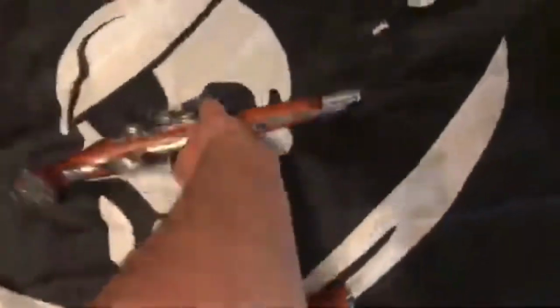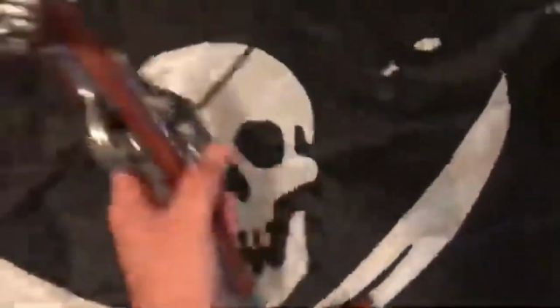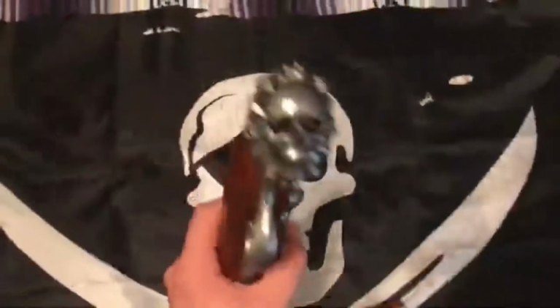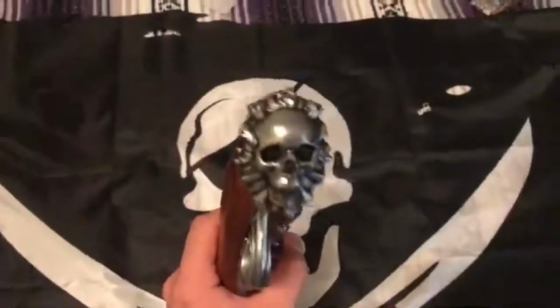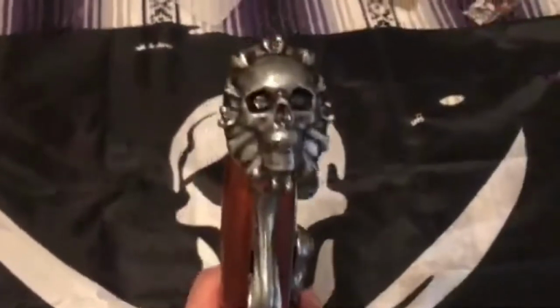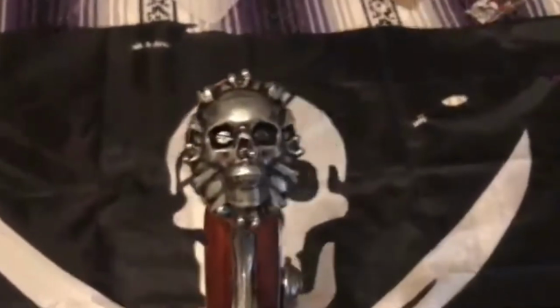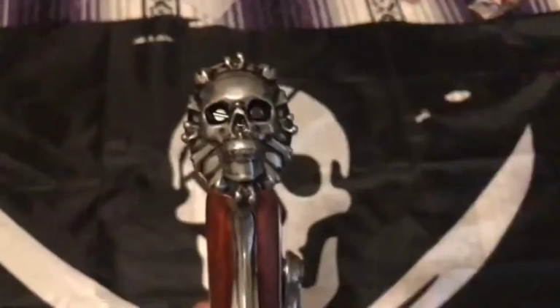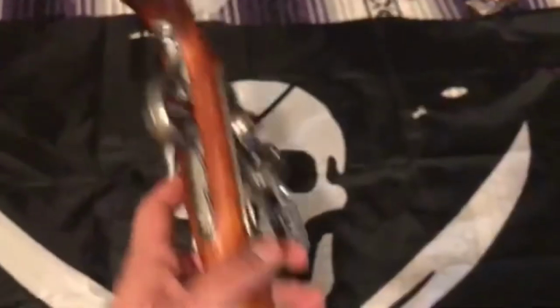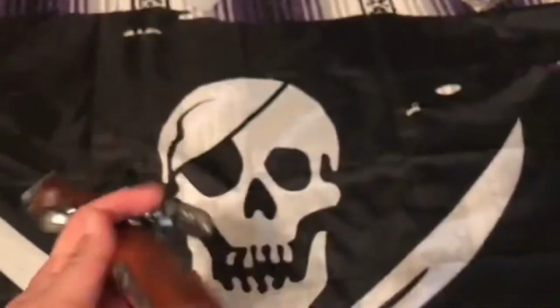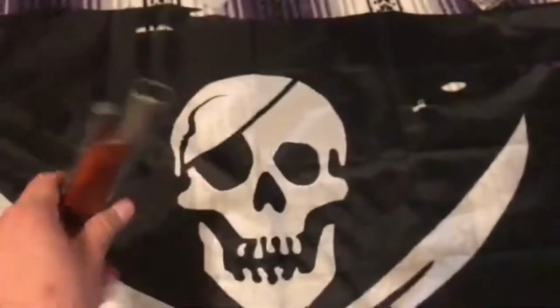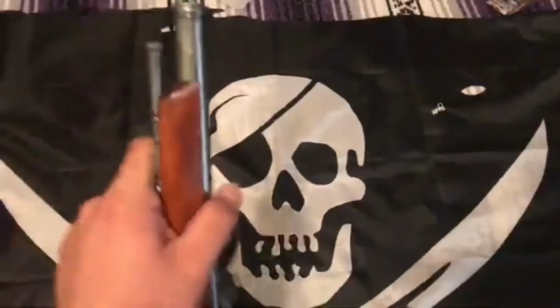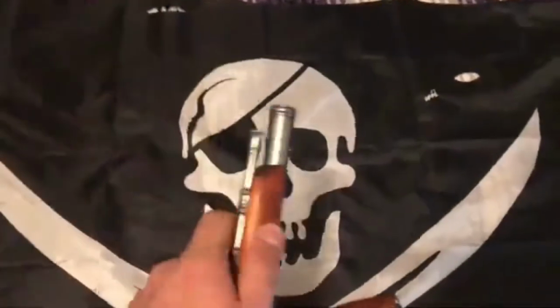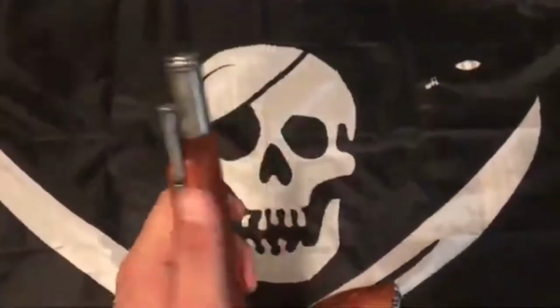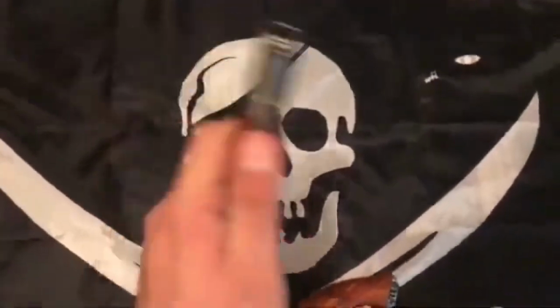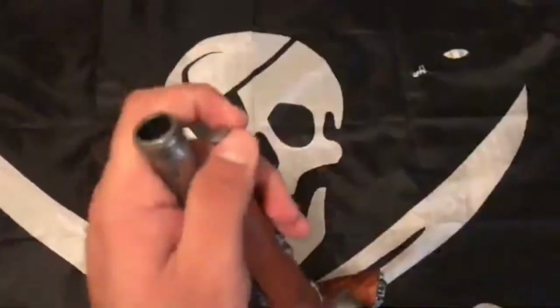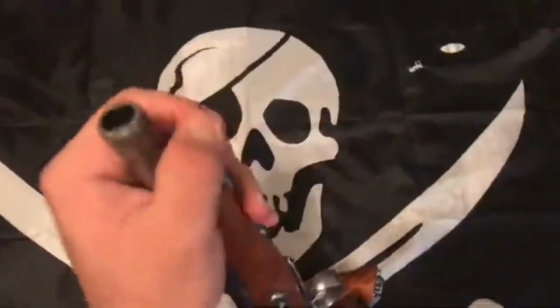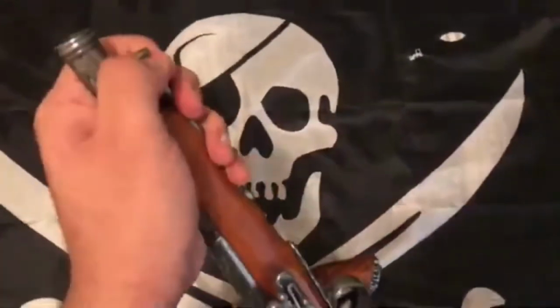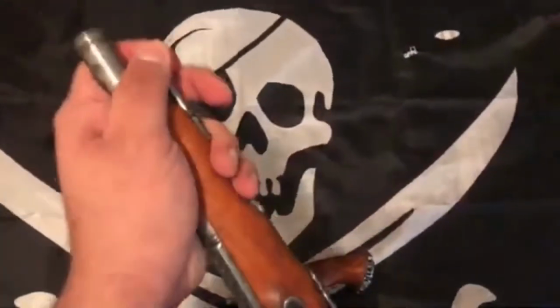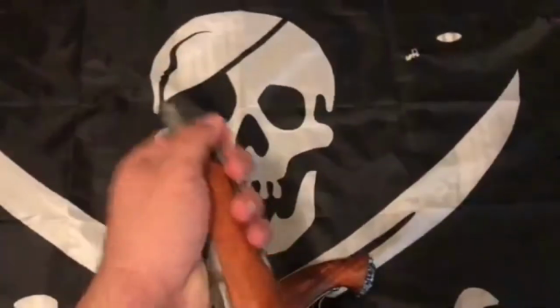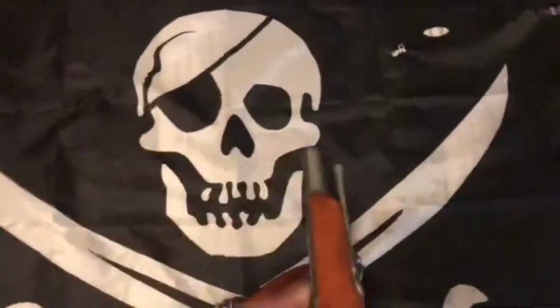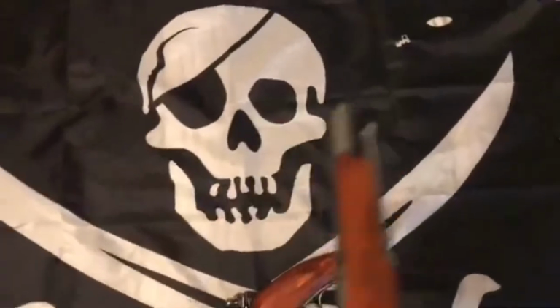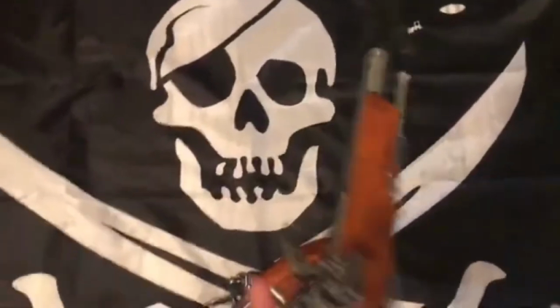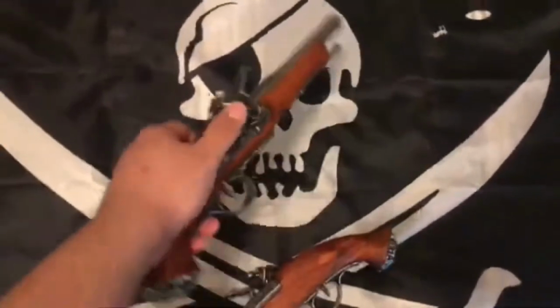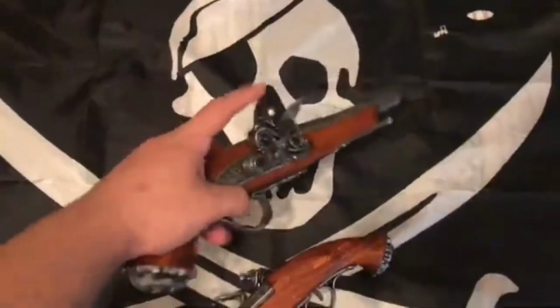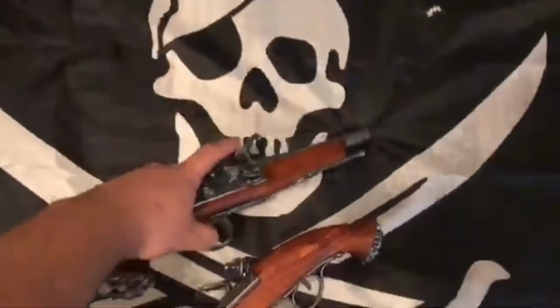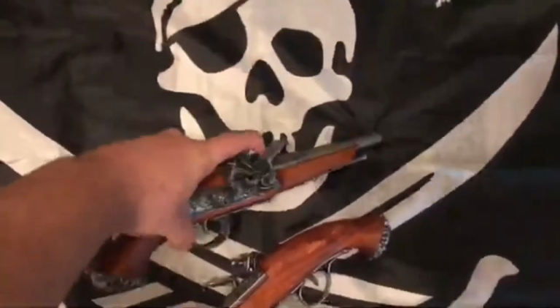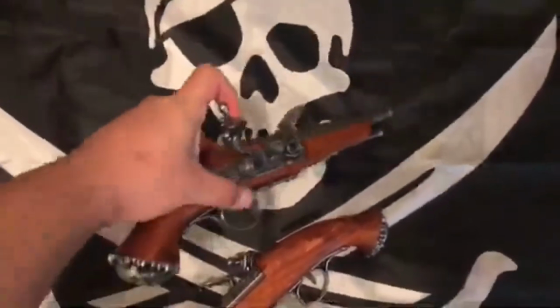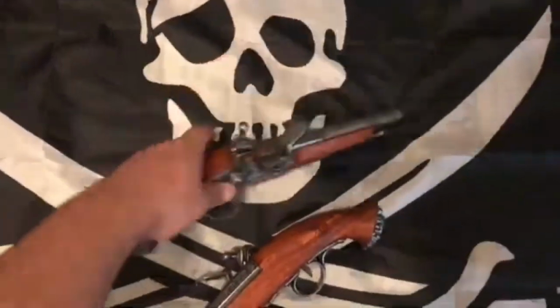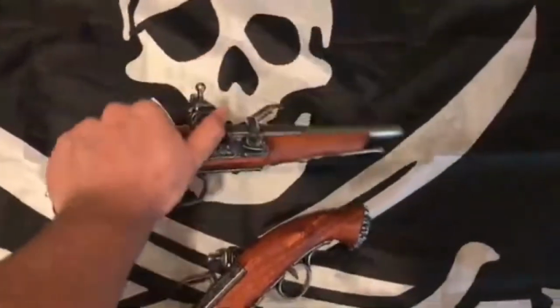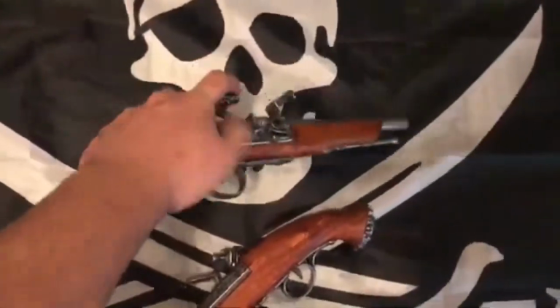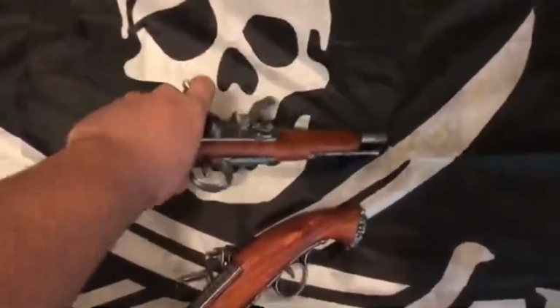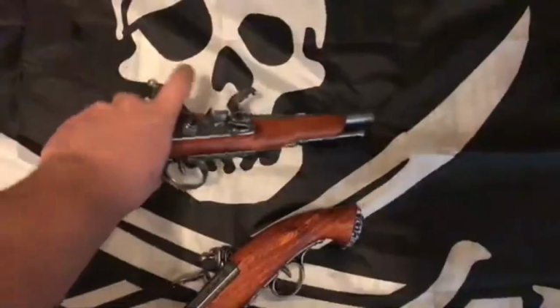As you can see, I got two of the same ones — they both have the same design. They both have ramrods of course, but neither of them are removable, sadly. And the mechanism itself does actually work. There we go. These are pretty awesome.